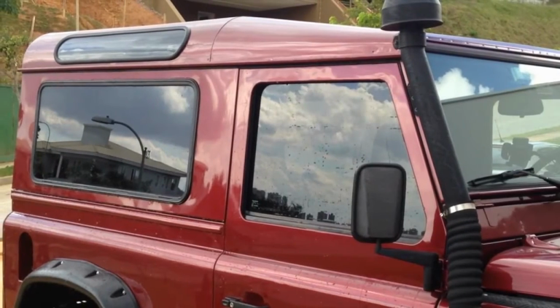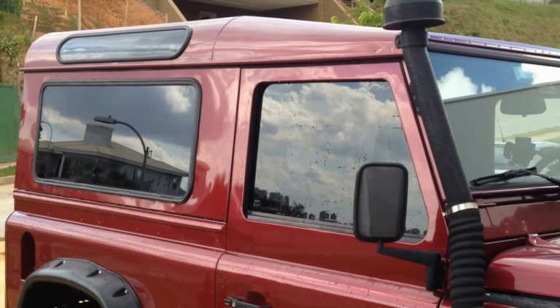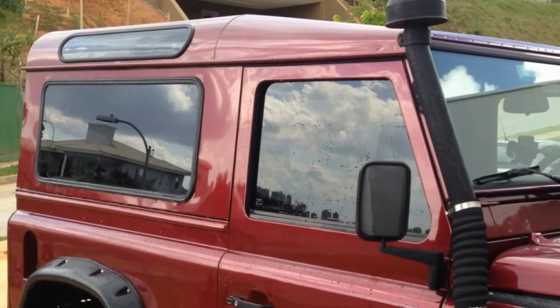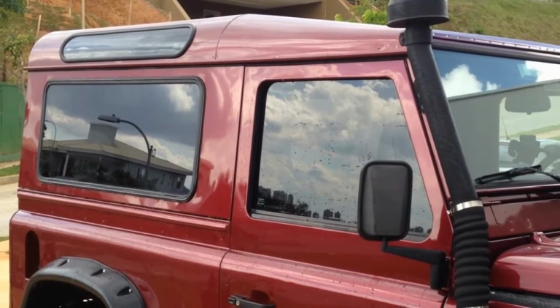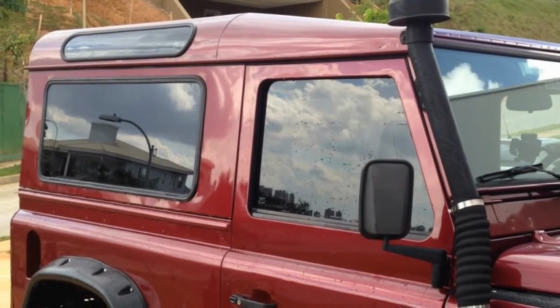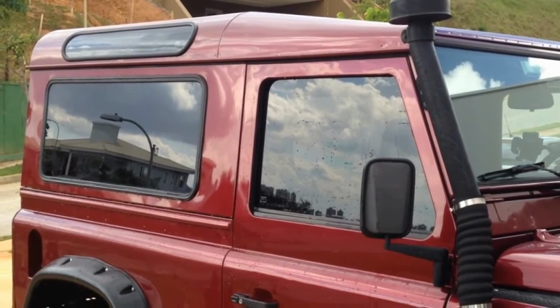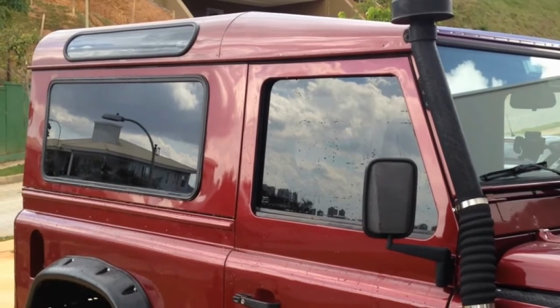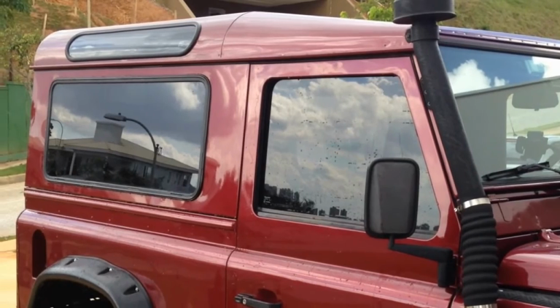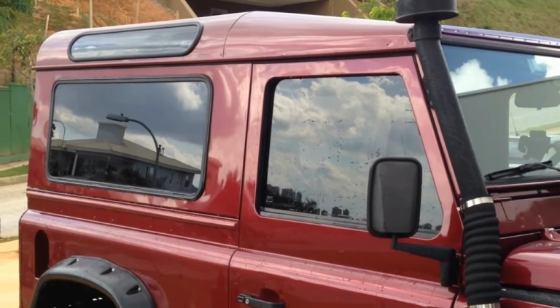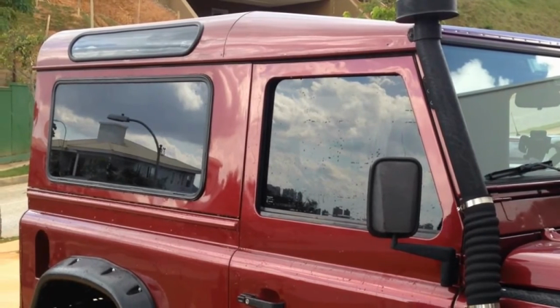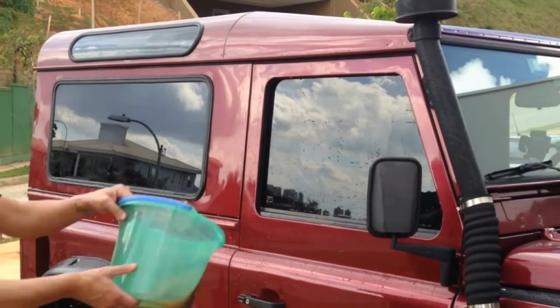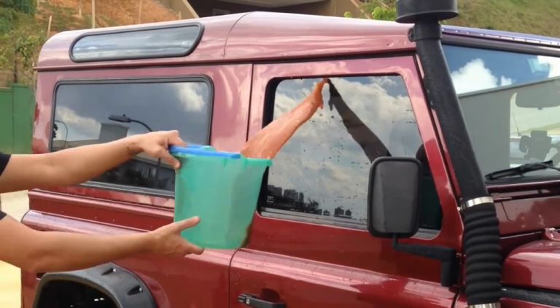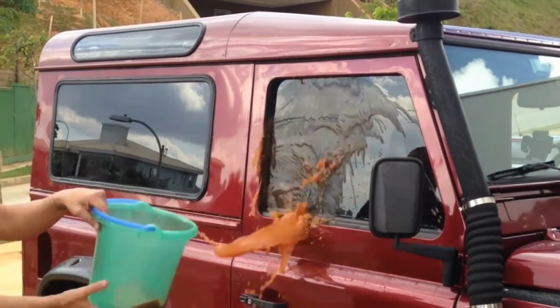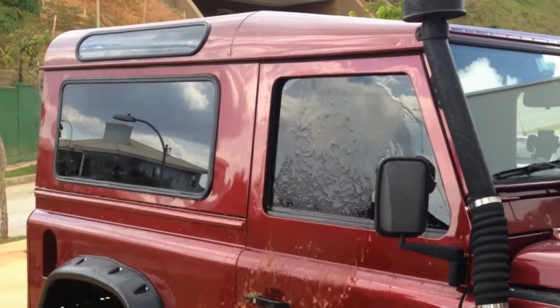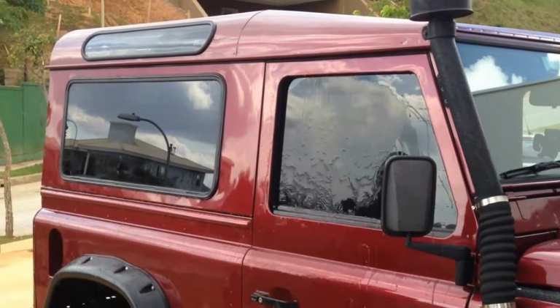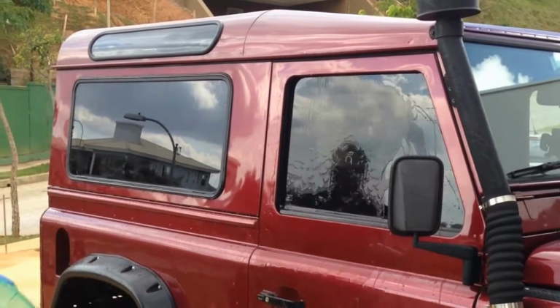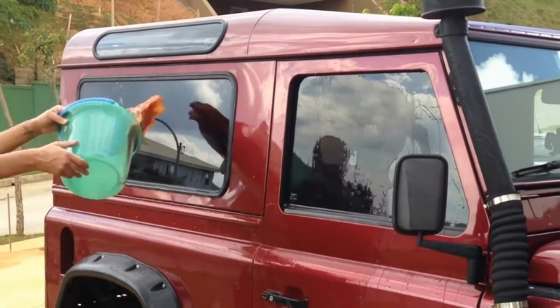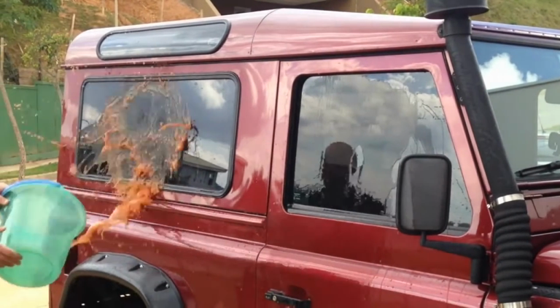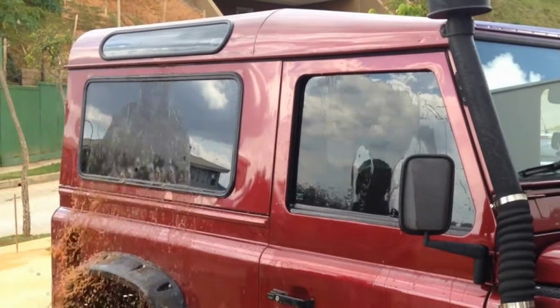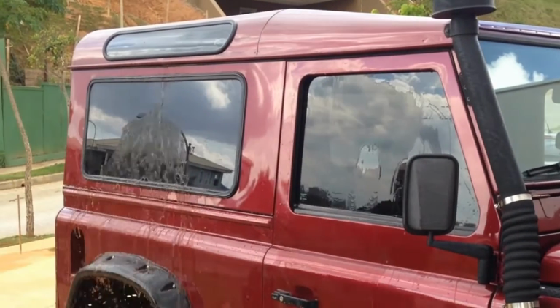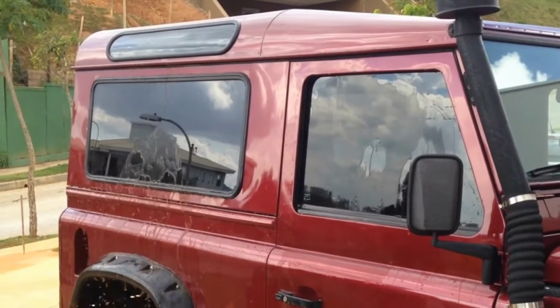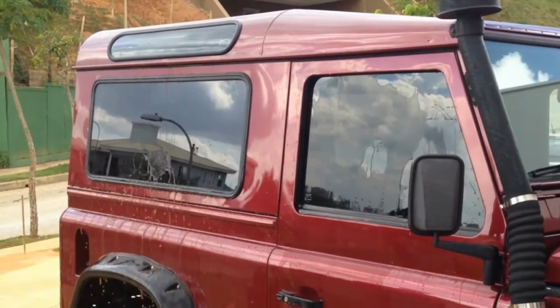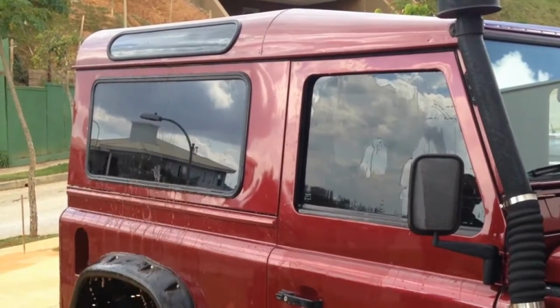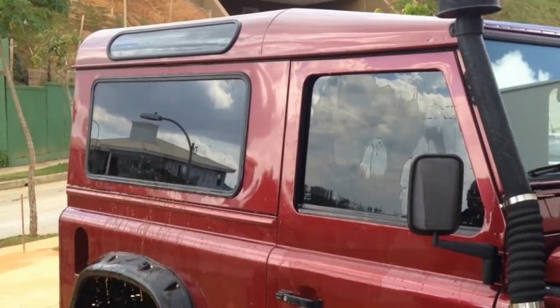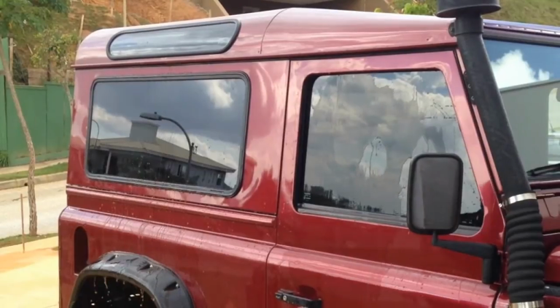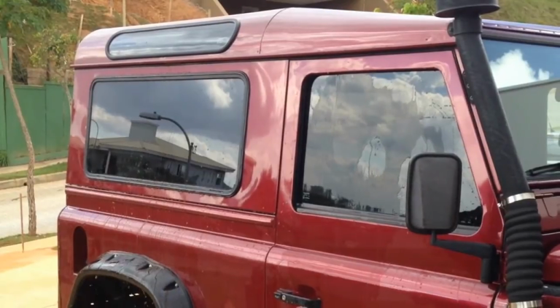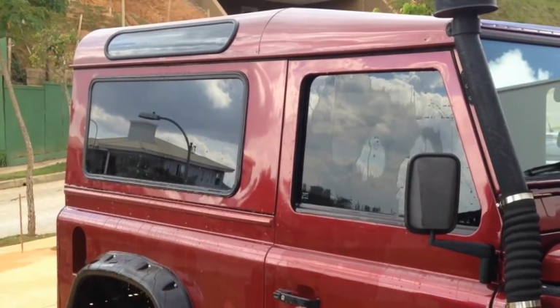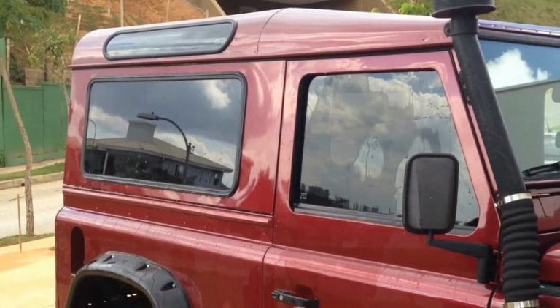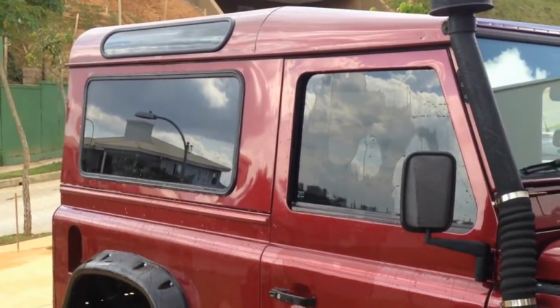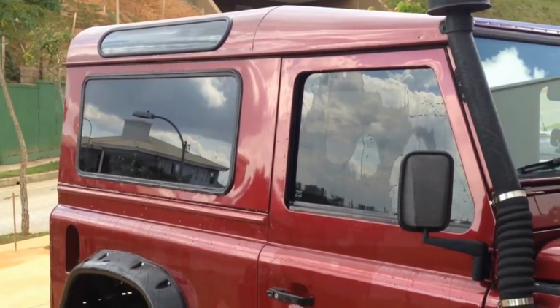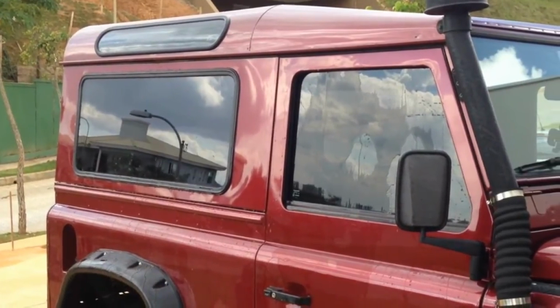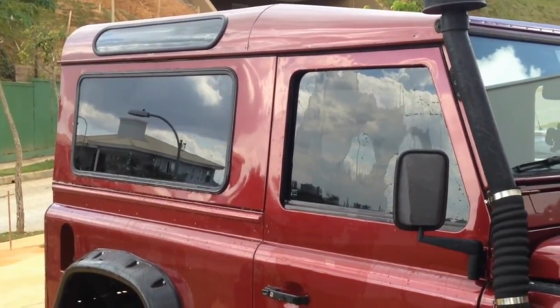You can see the difference the liquid glass shield coating makes by throwing dirty water at the windows. See how the water runs right off the window that's been protected.